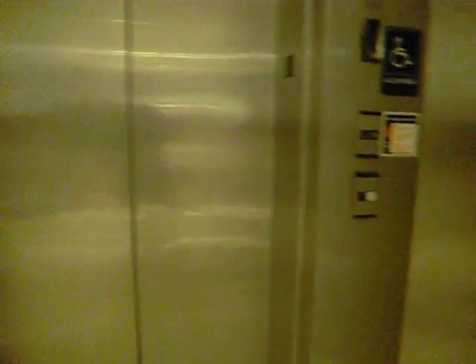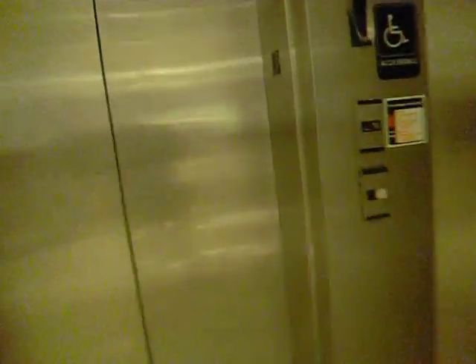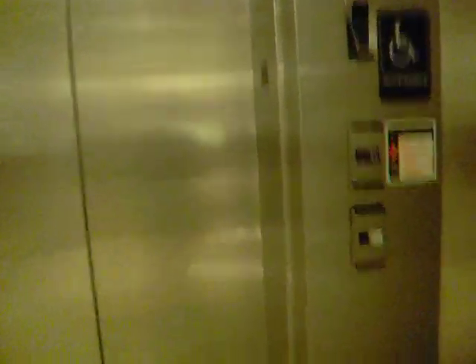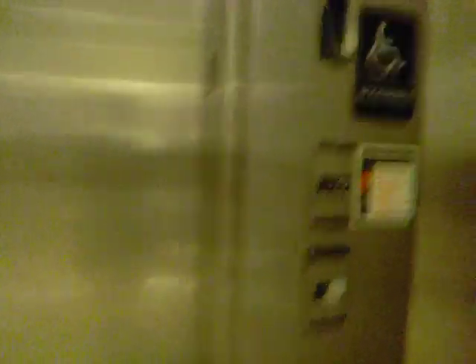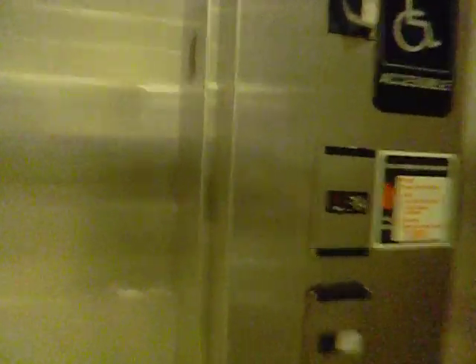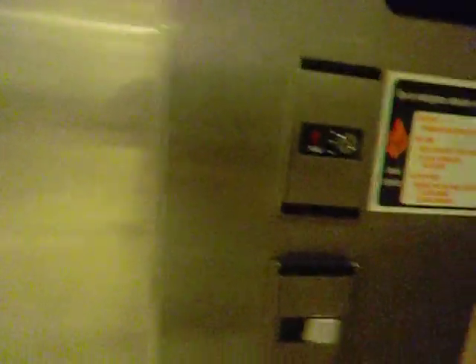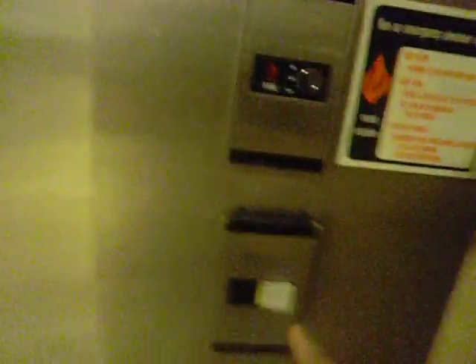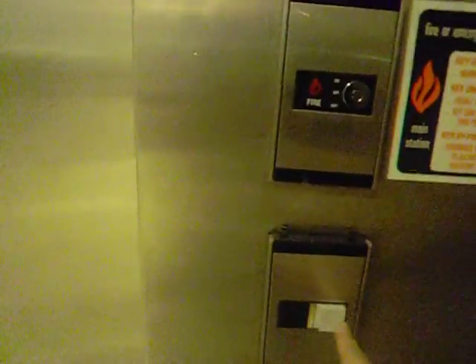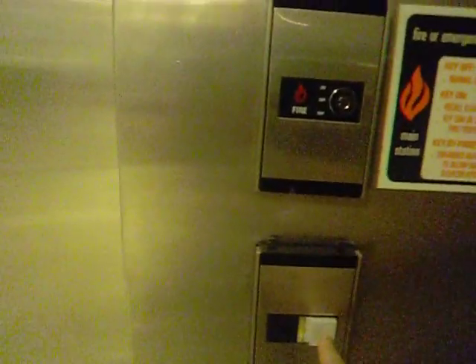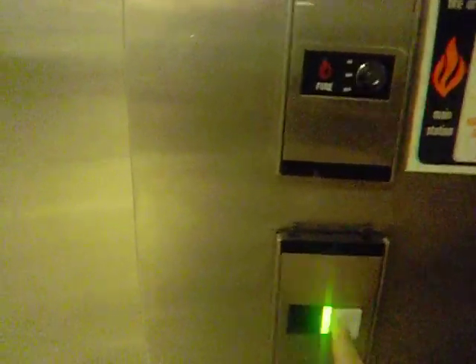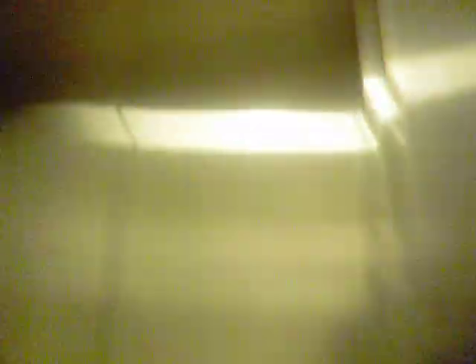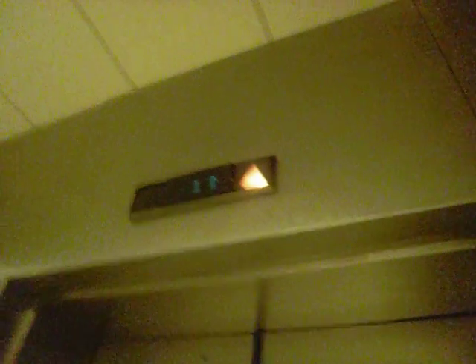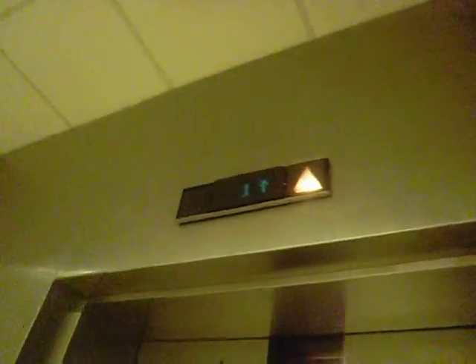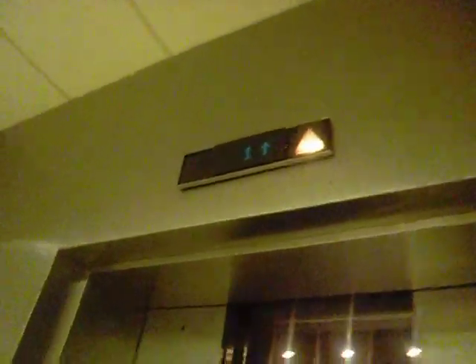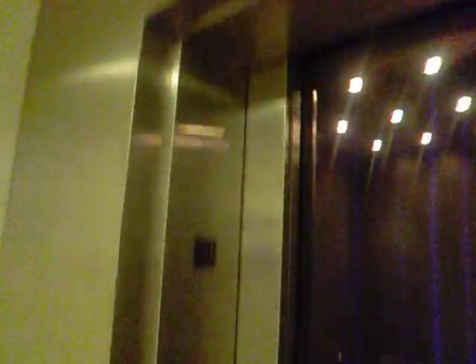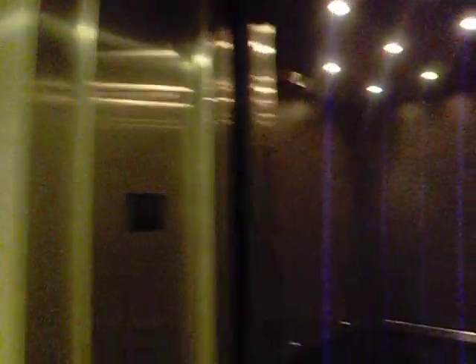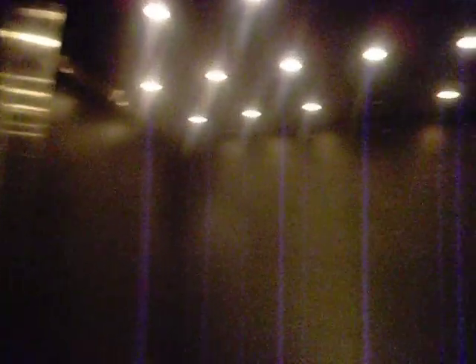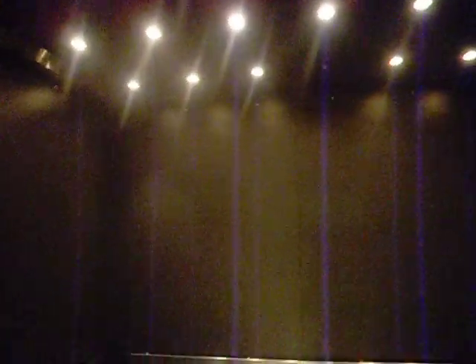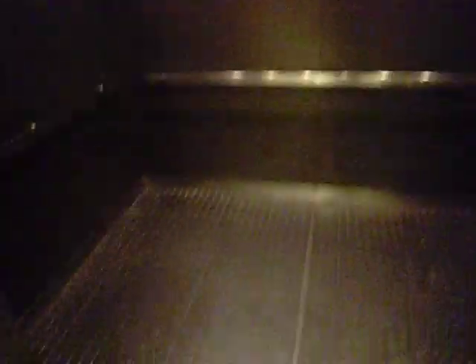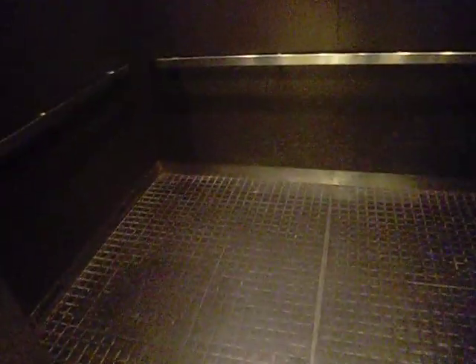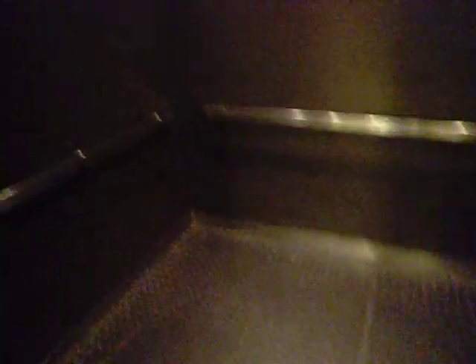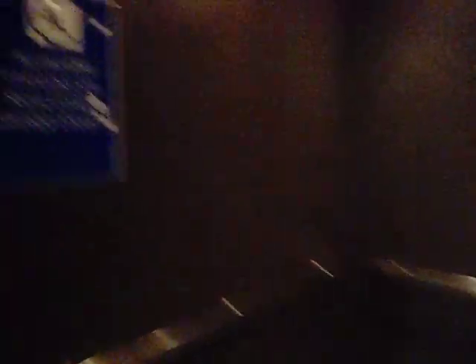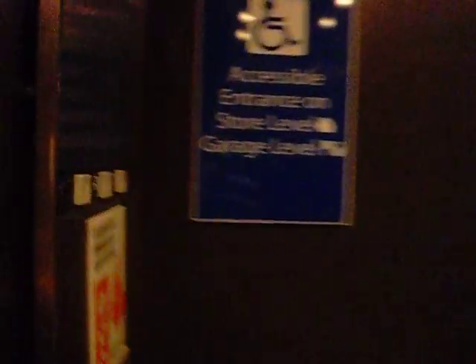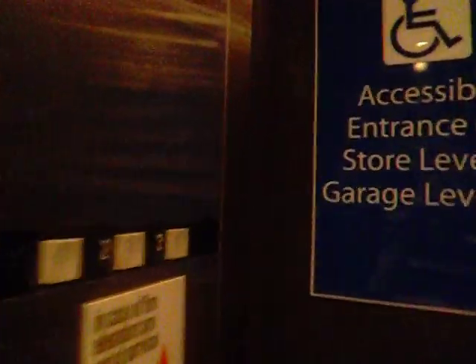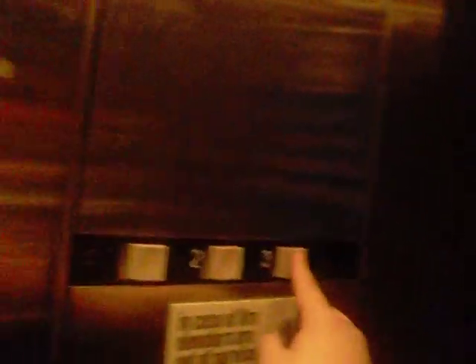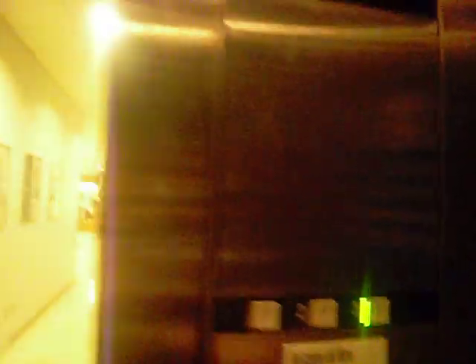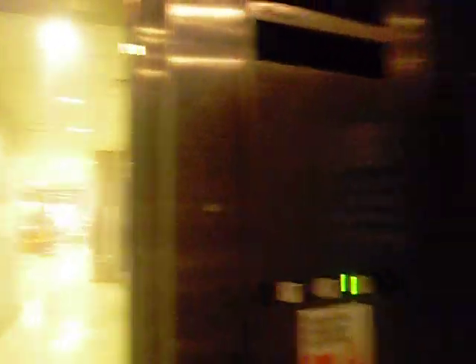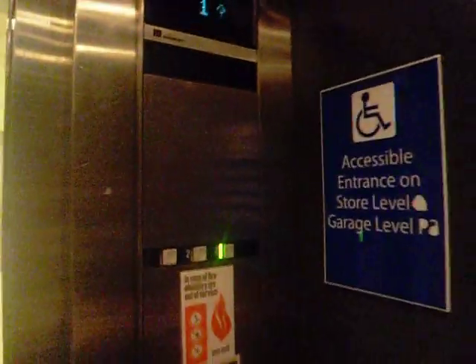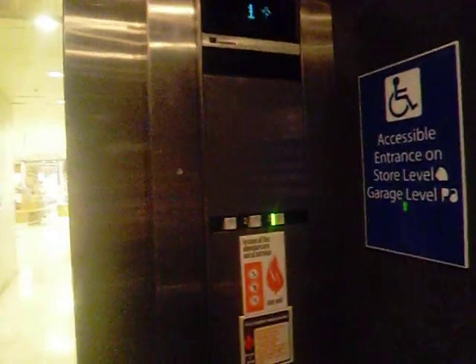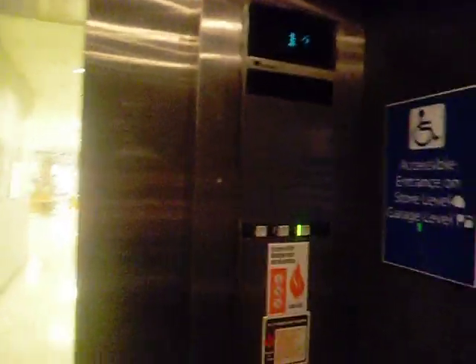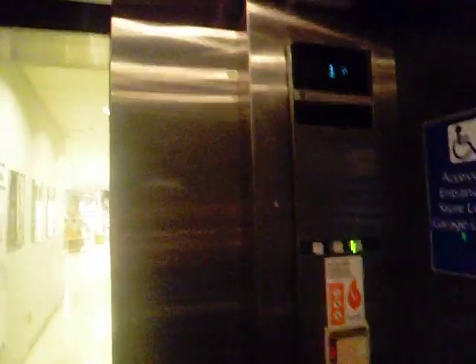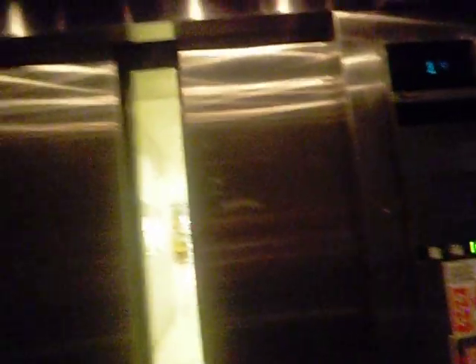This is the elevator at Macy's at the Fashion Center, Pentagon City, Arlington. It's a Montgomery Vector from '89, non-ADA '88 compliant.